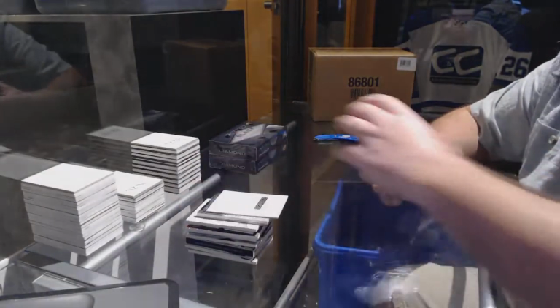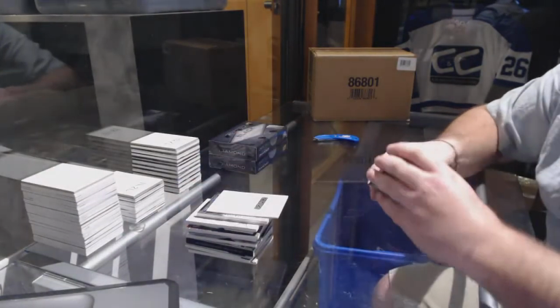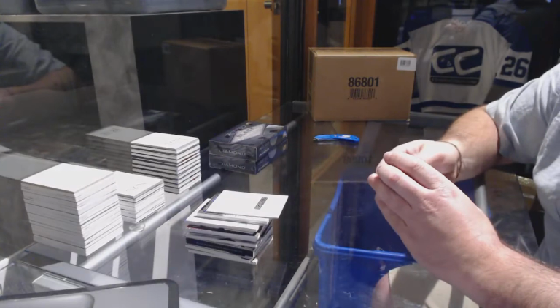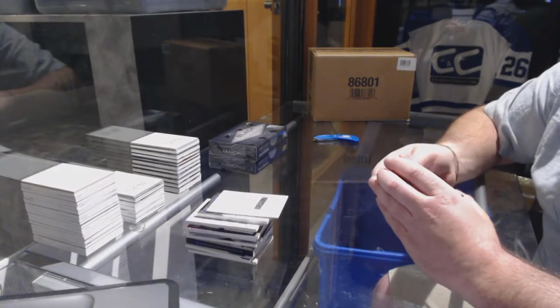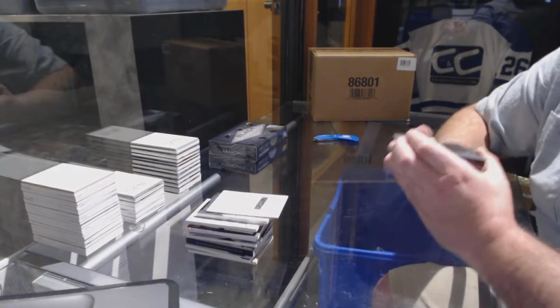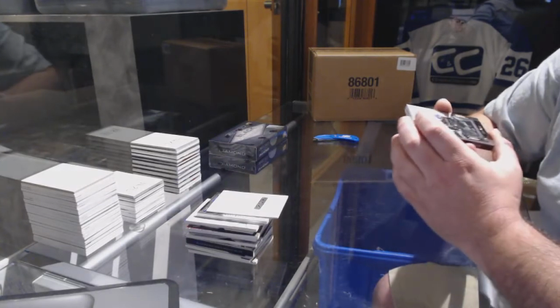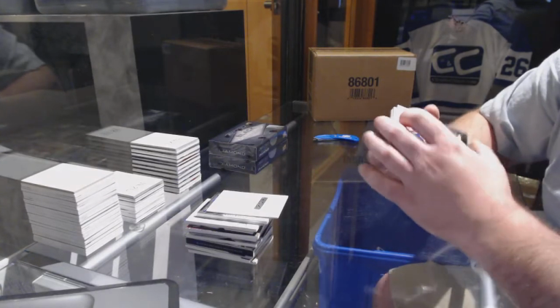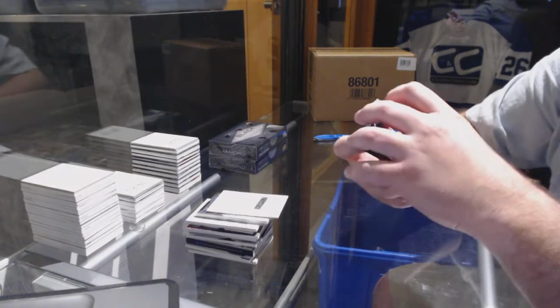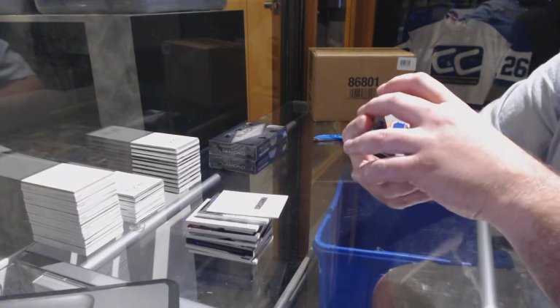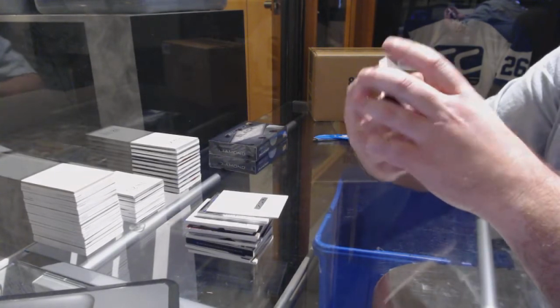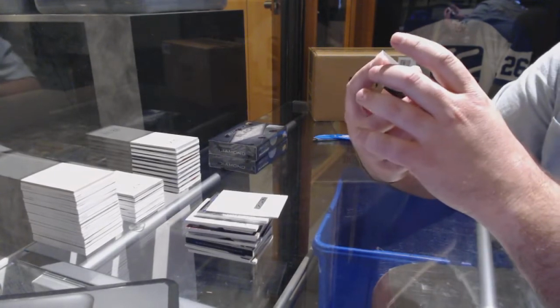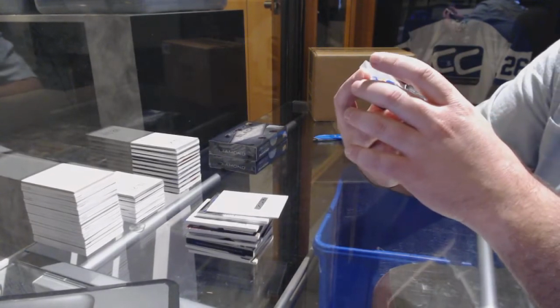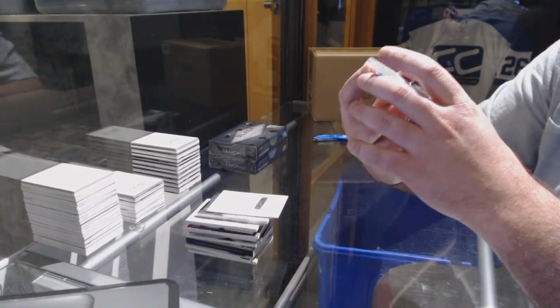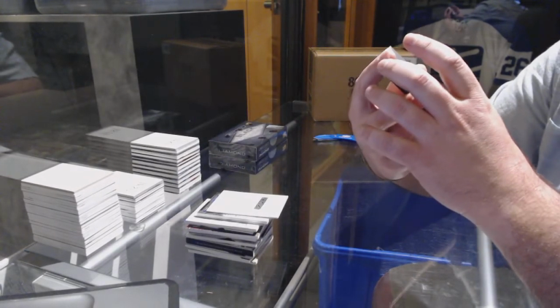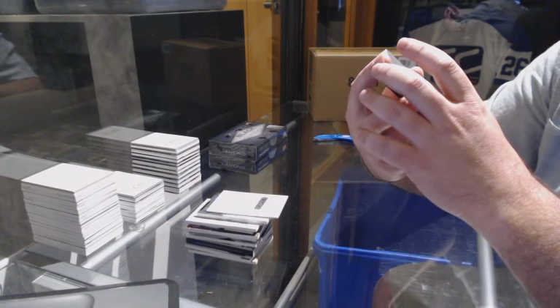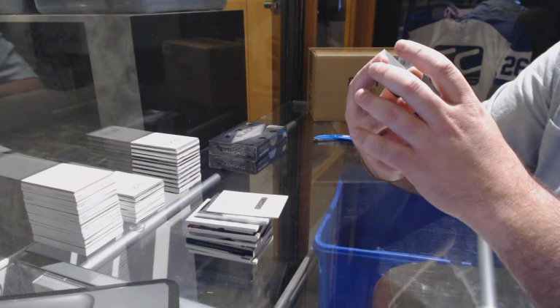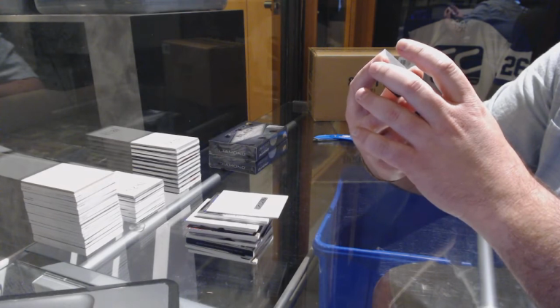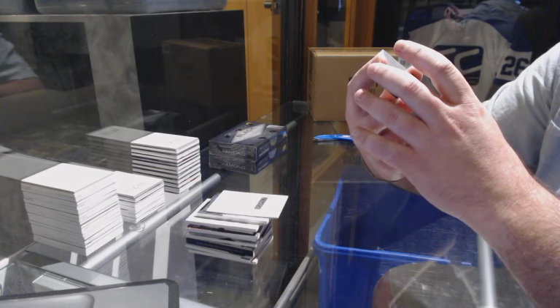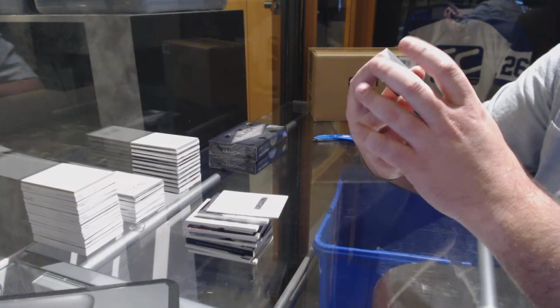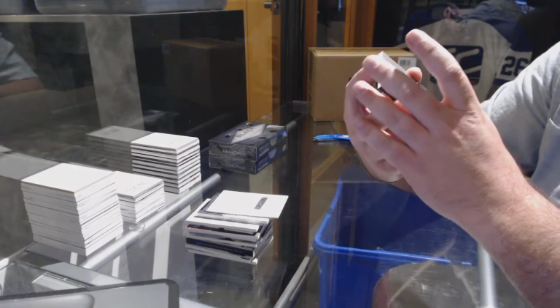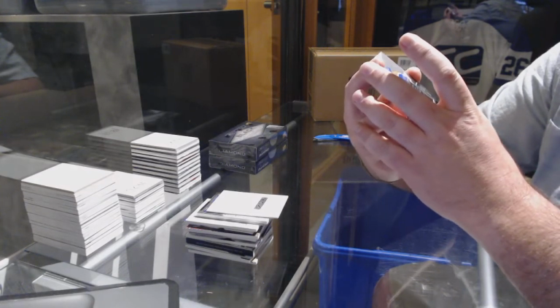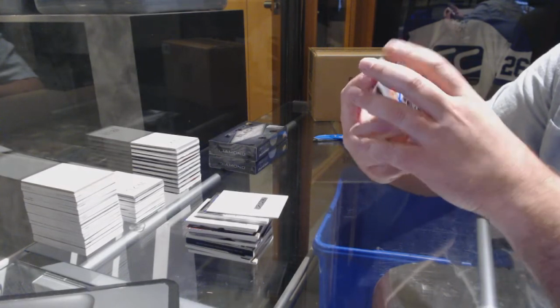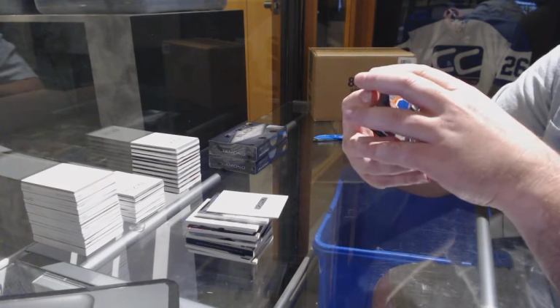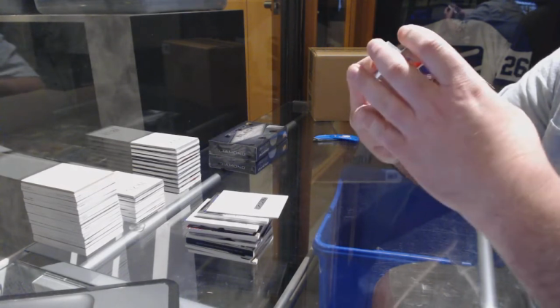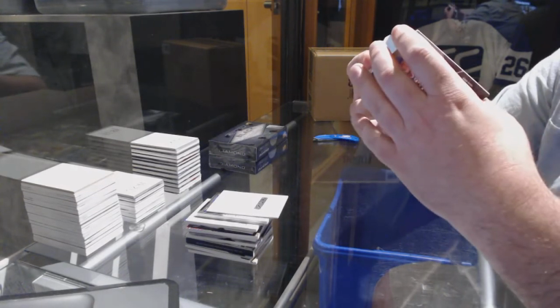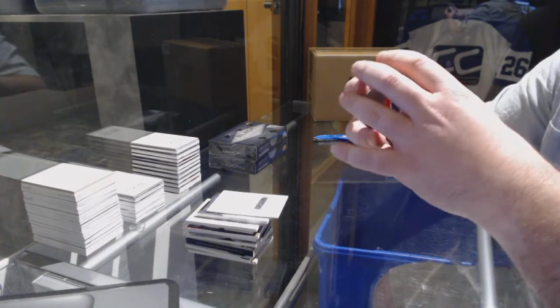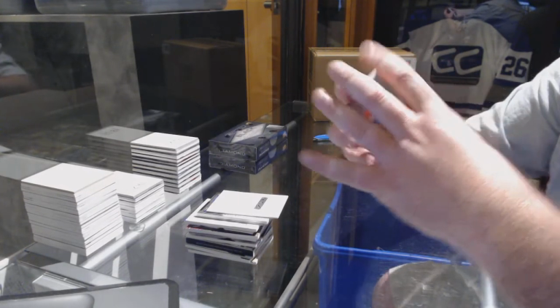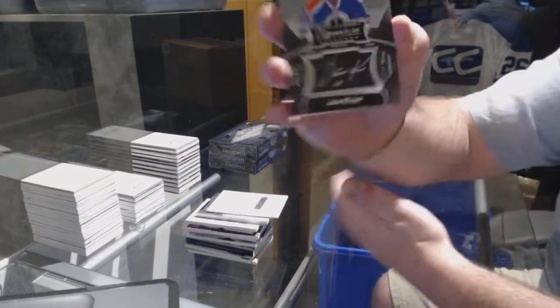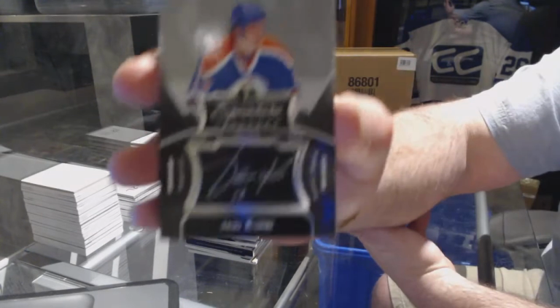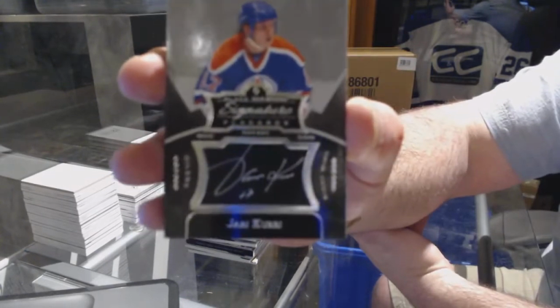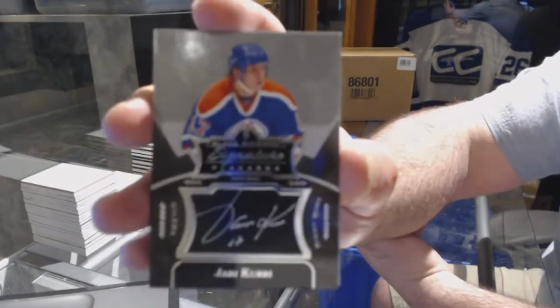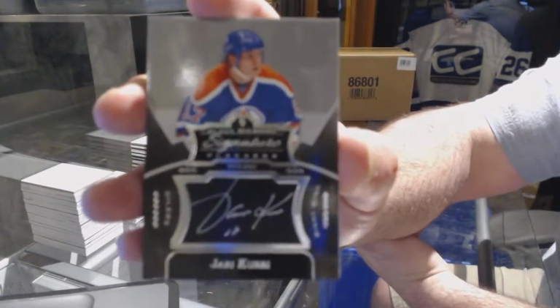I'm going to save that one for the last. We have a signature placard for the Edmonton Oilers — Jari Kurri.